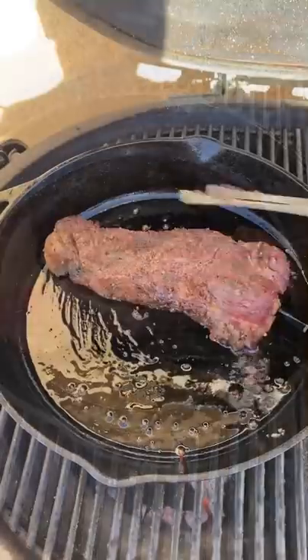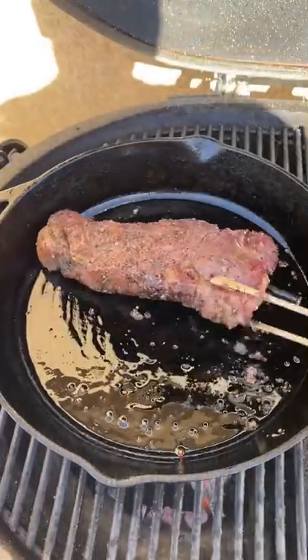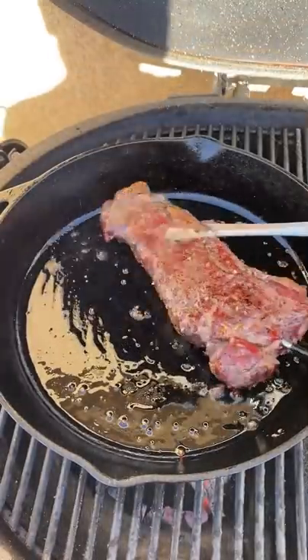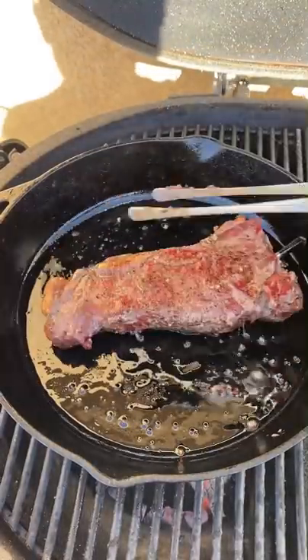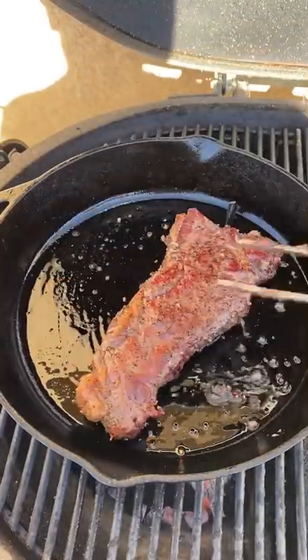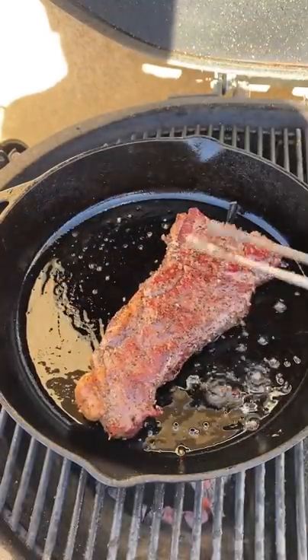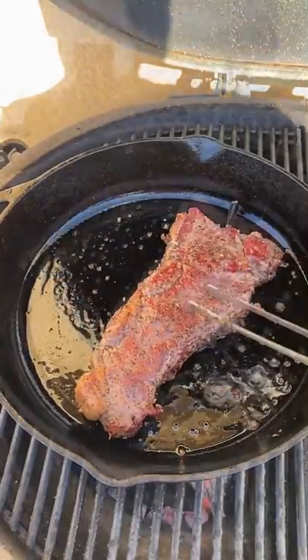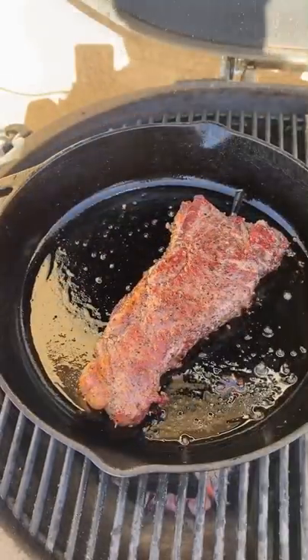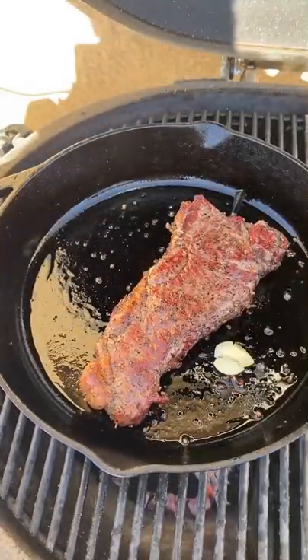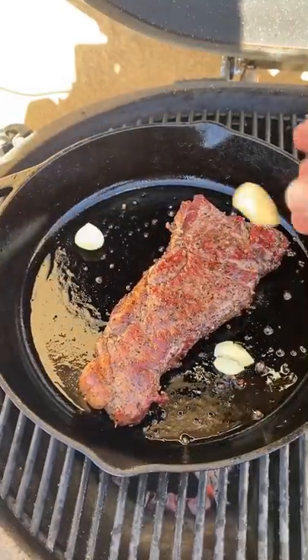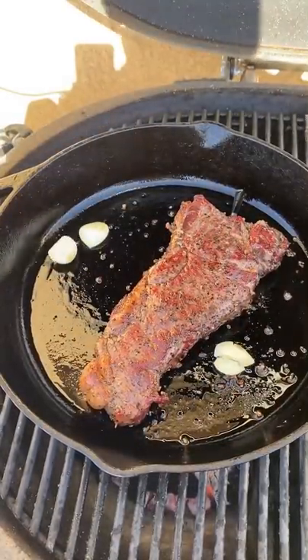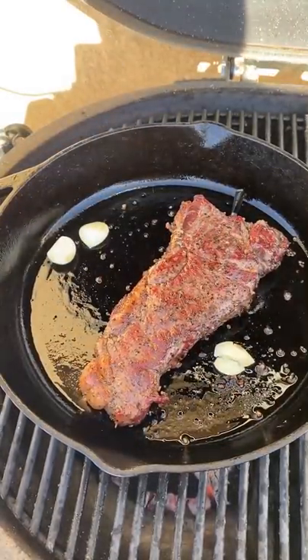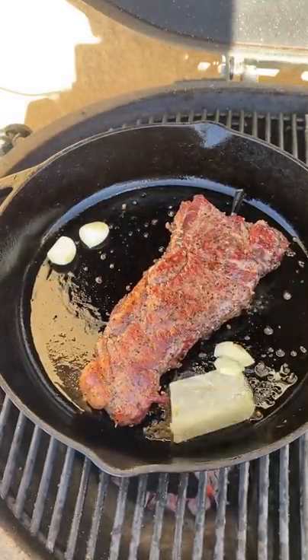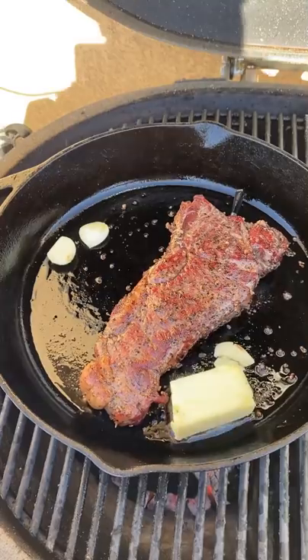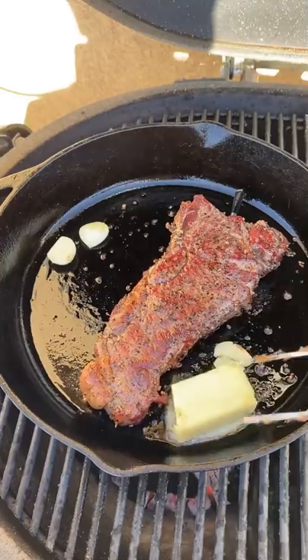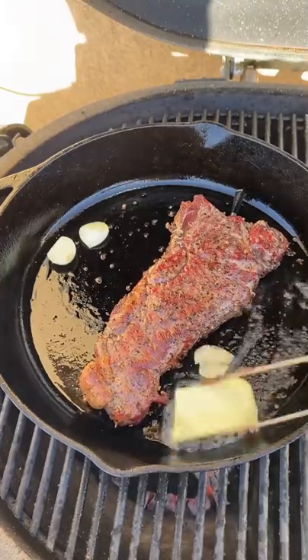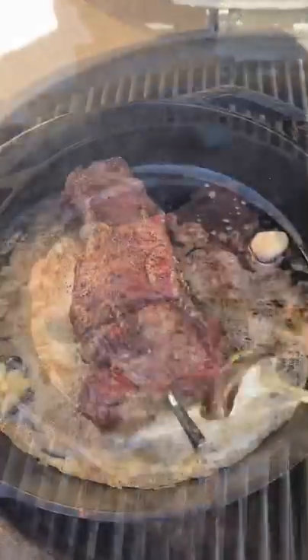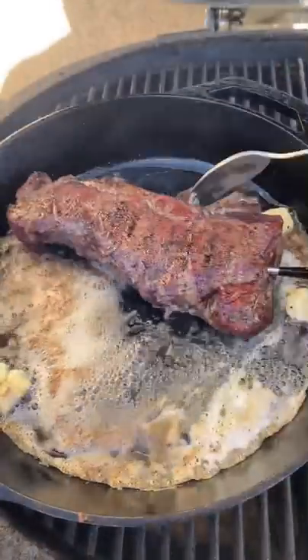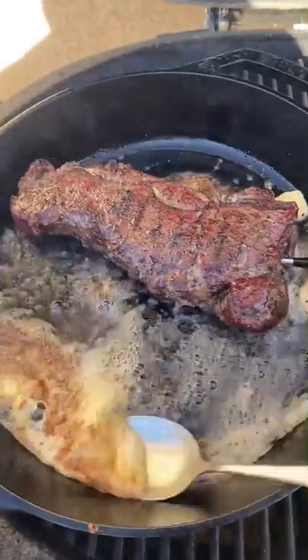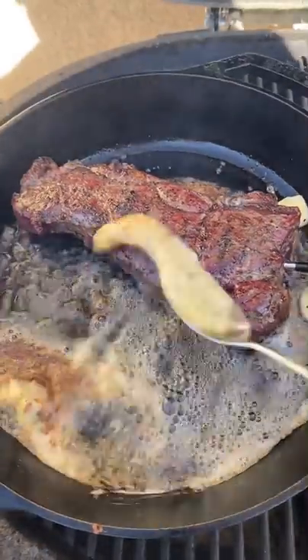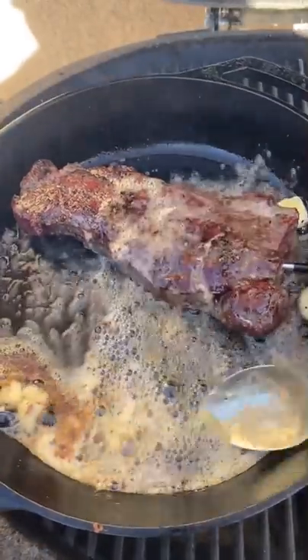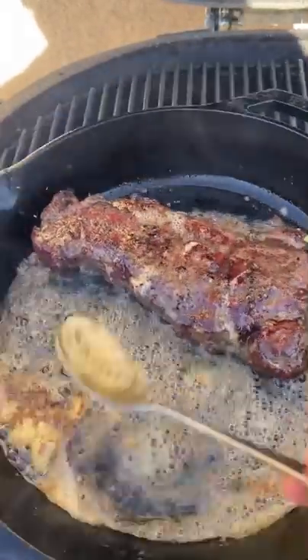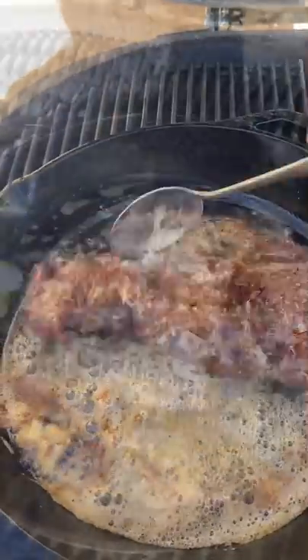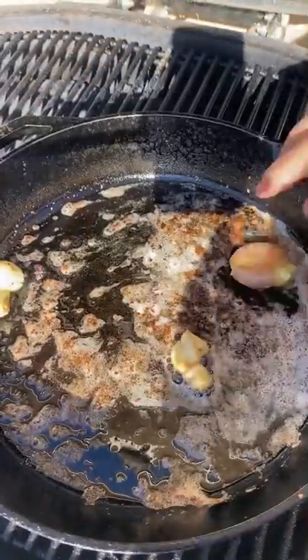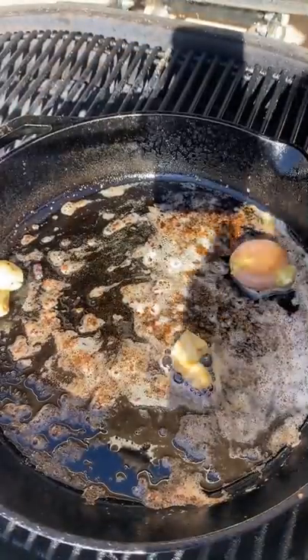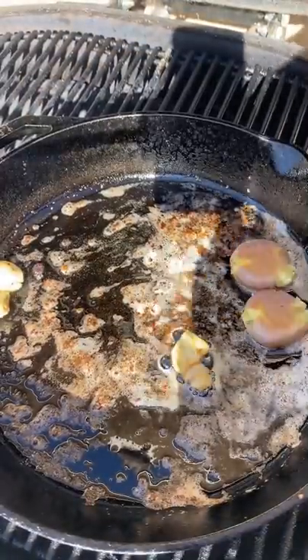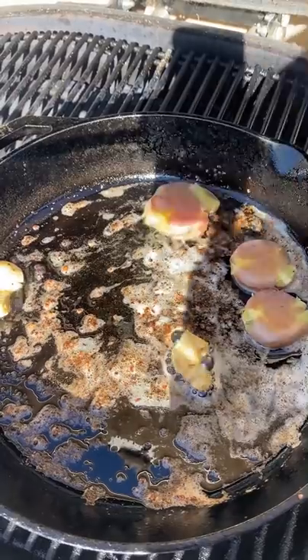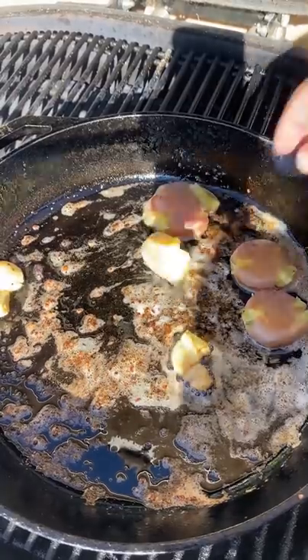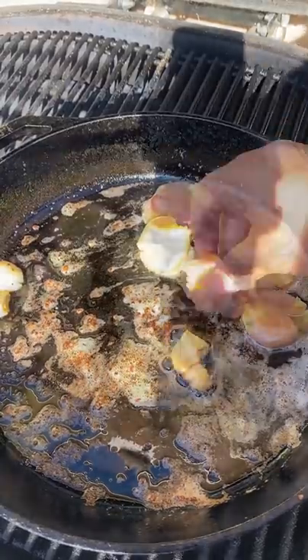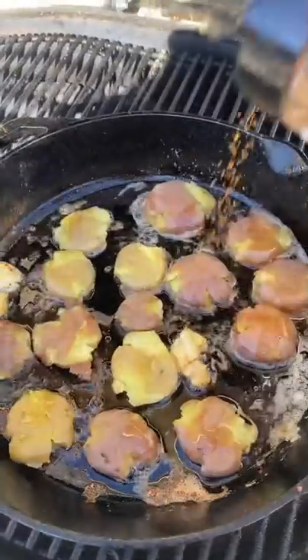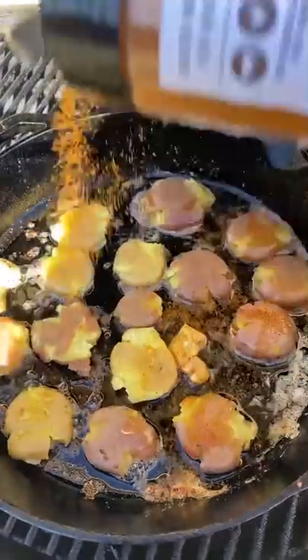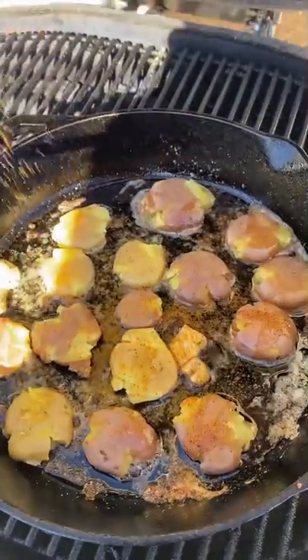Once the steak comes up to 110, you want to throw a cast iron on, get that preheated with a little bit of cooking oil, some garlic, and unsalted butter for that added flavor. You're going to baste it, then remove the steak once it hits 130 degrees.